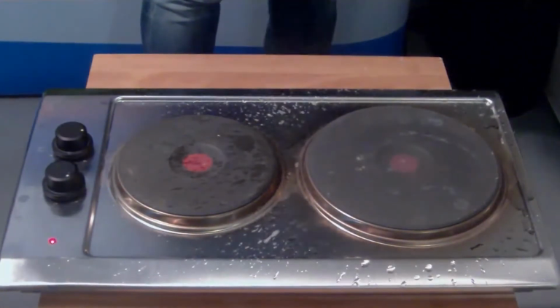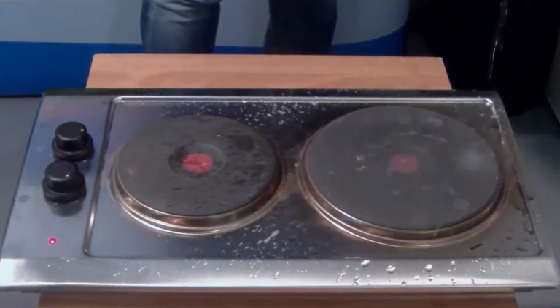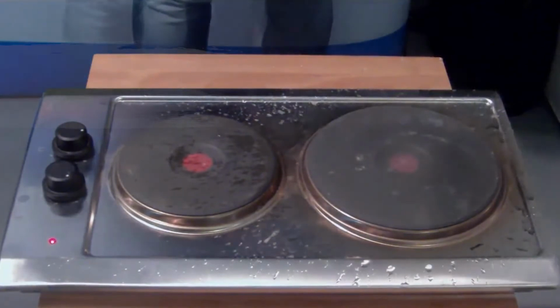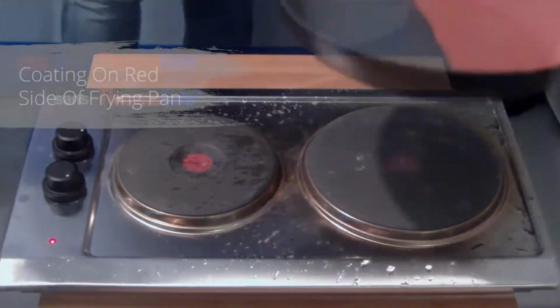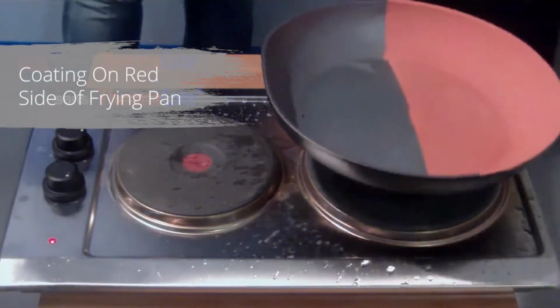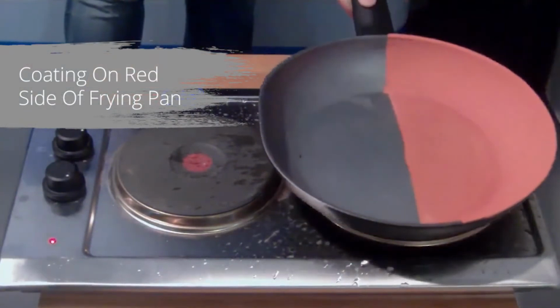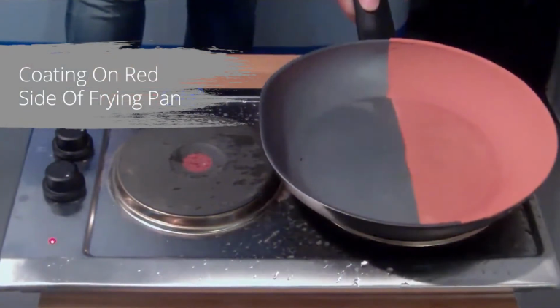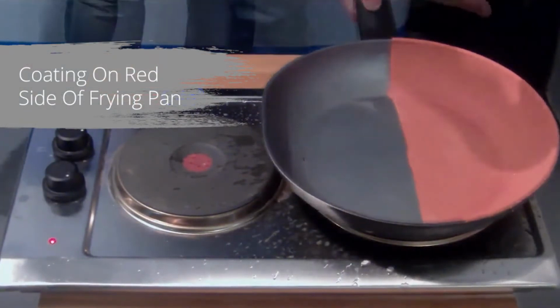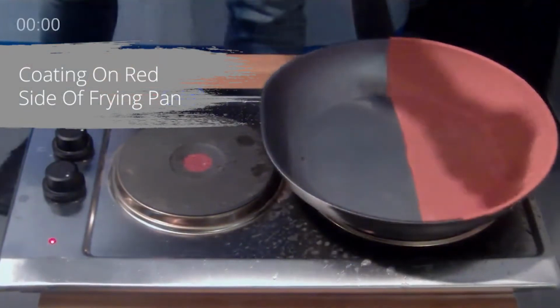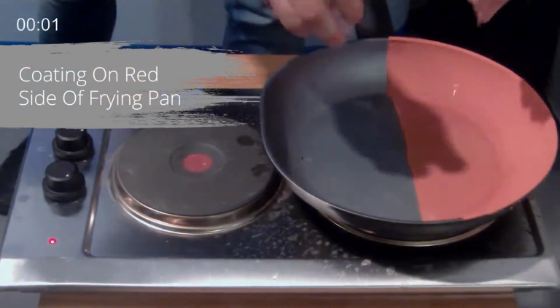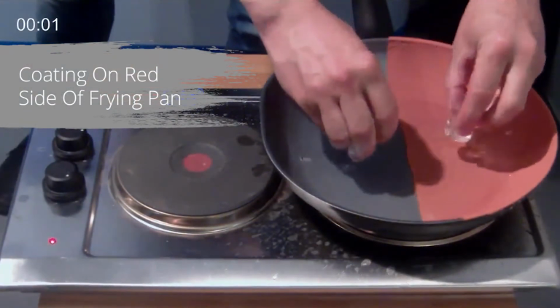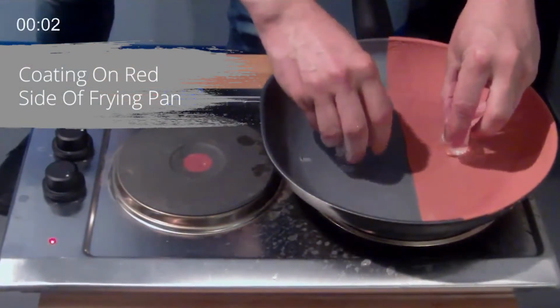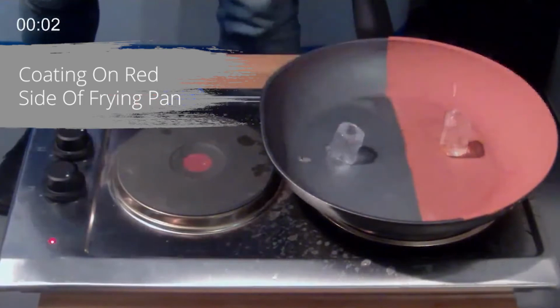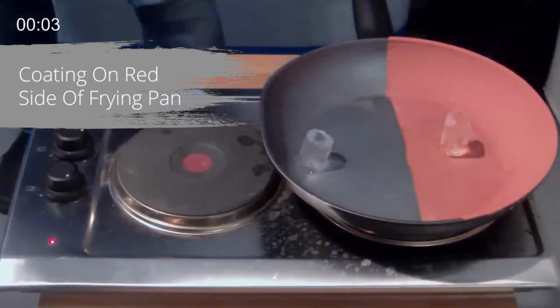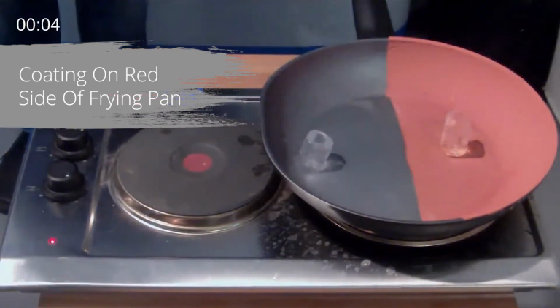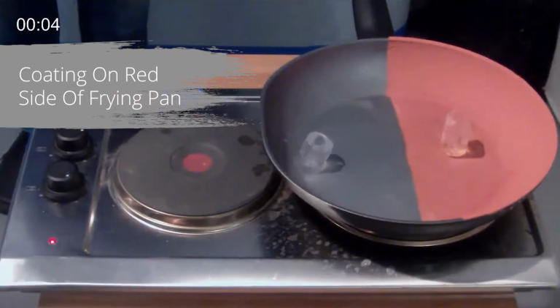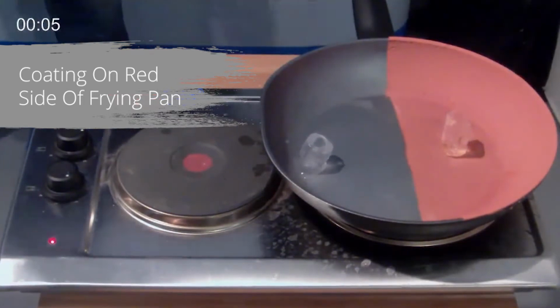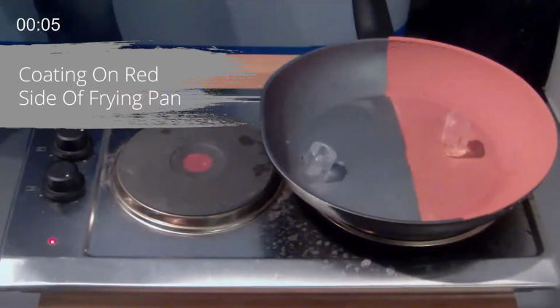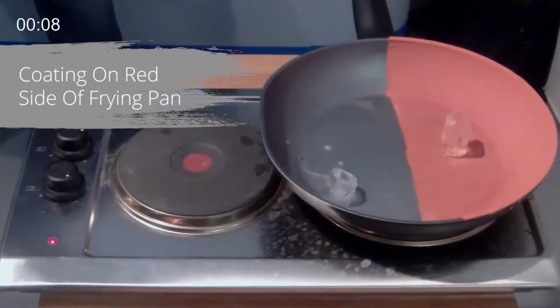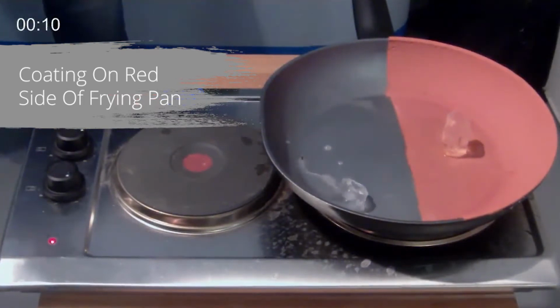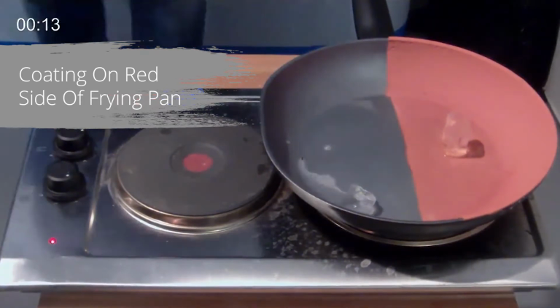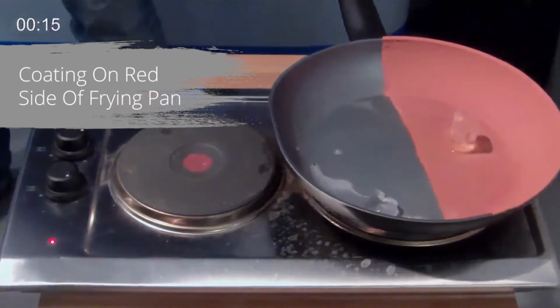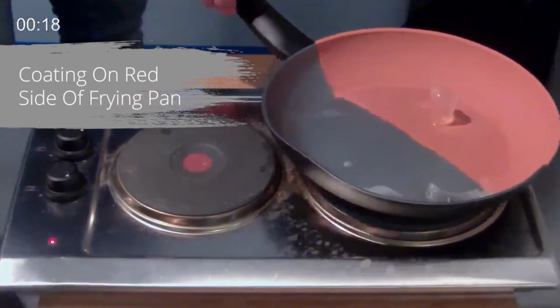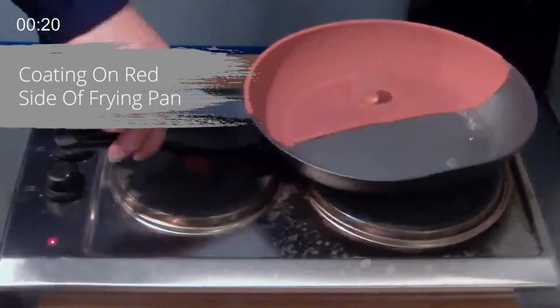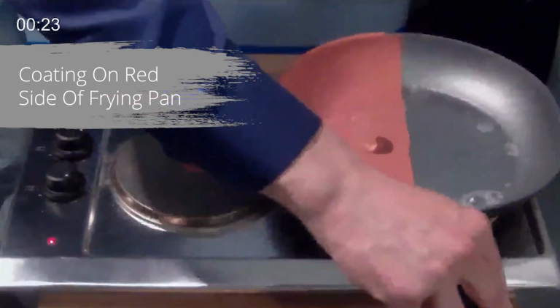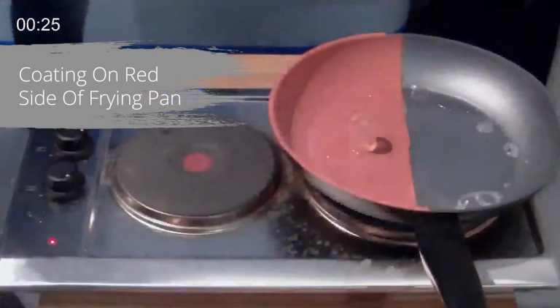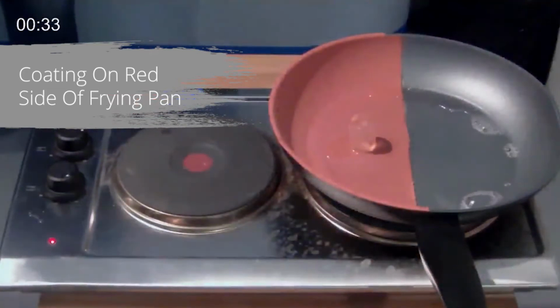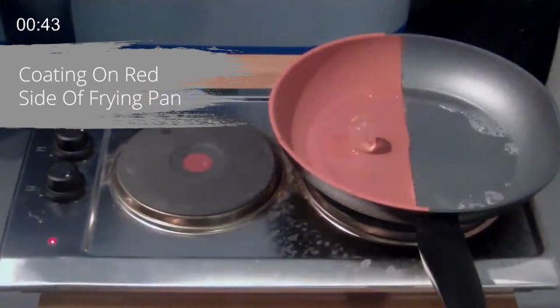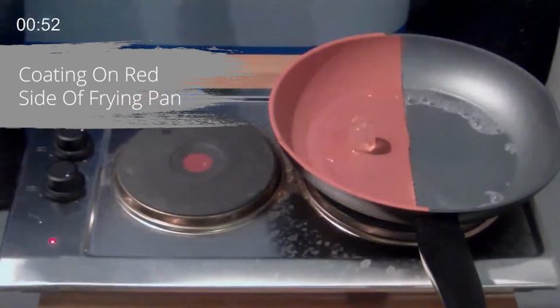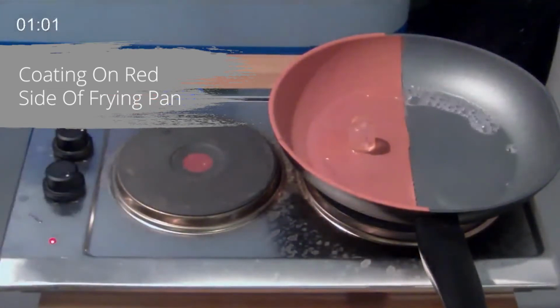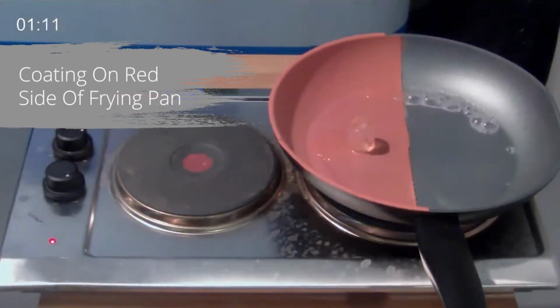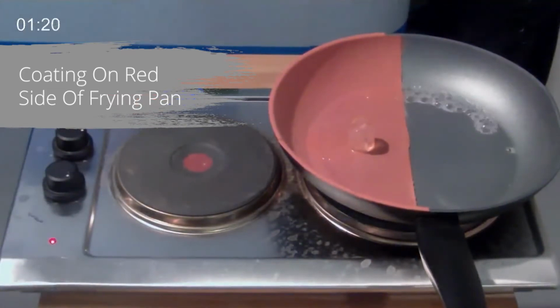You'll see in the video we've got half of the frying pan coated and the other half left uncoated. Keep an eye on the clock in the corner and you'll see how quickly the ice melts on the uncoated side compared to the side that has been coated.